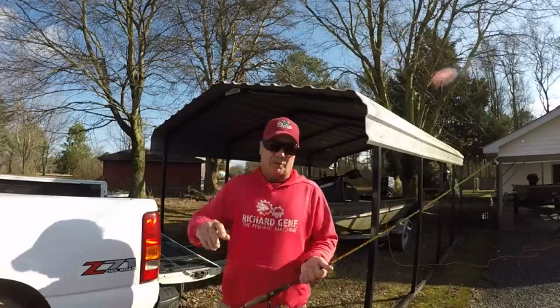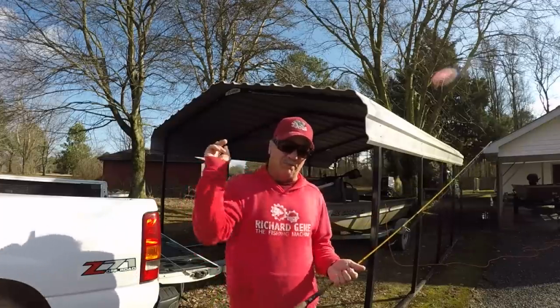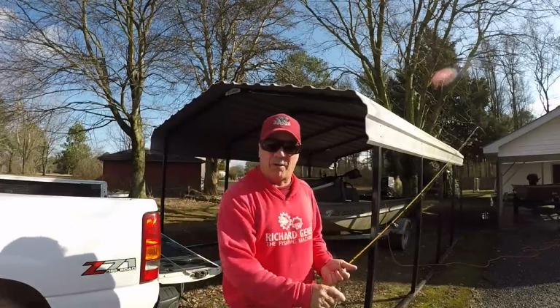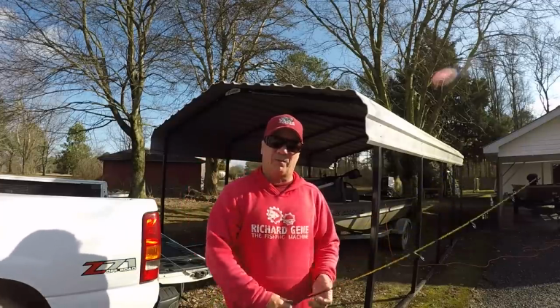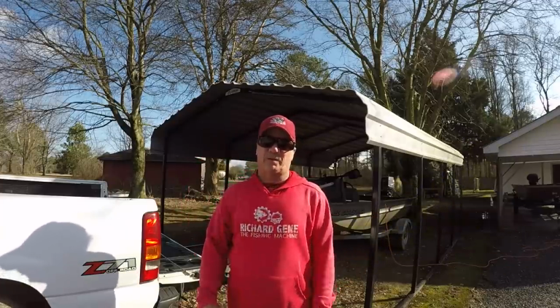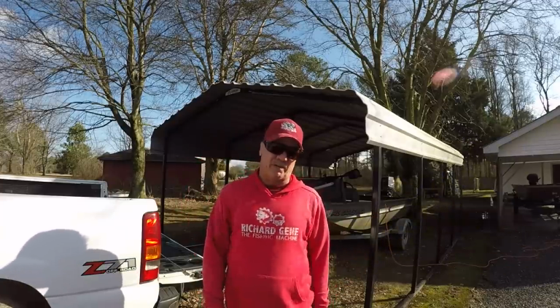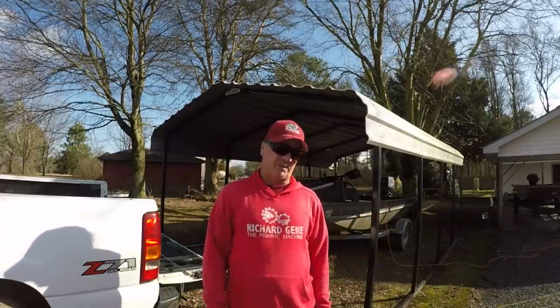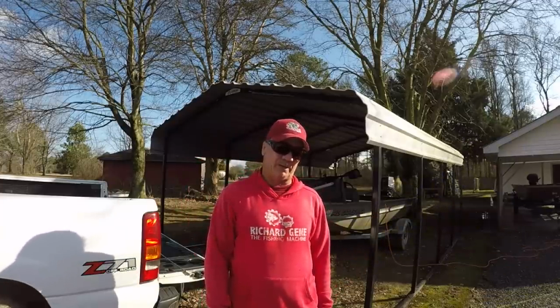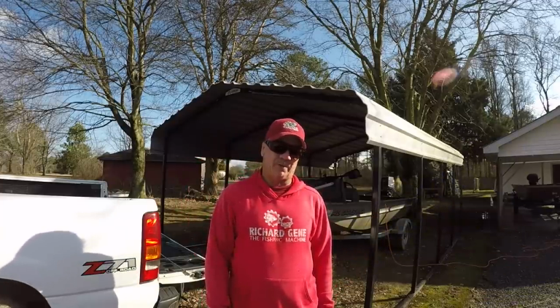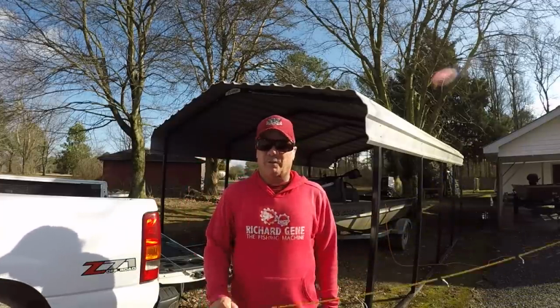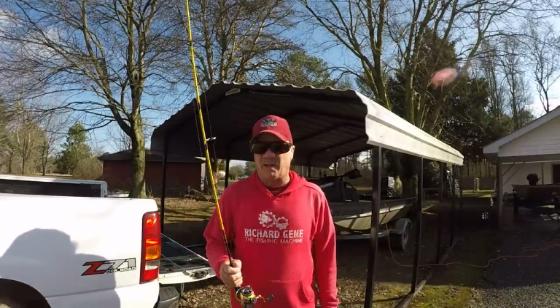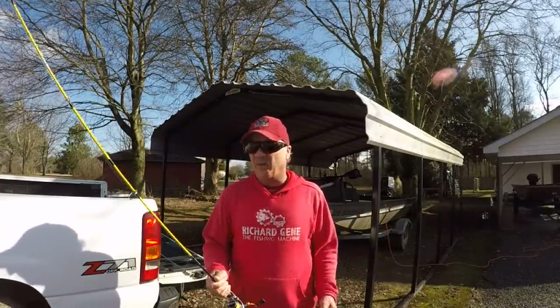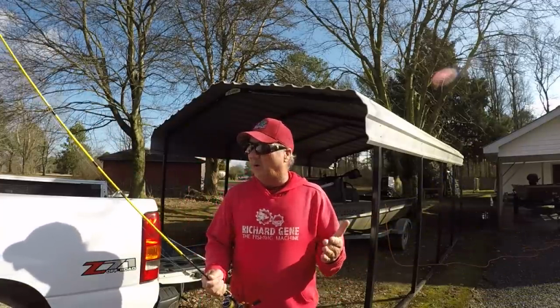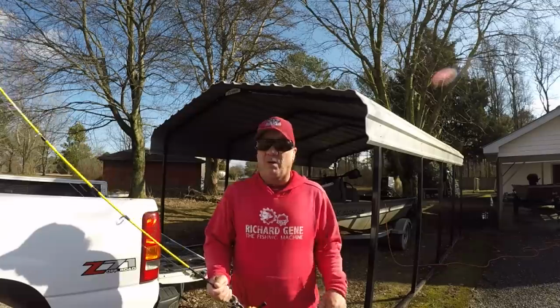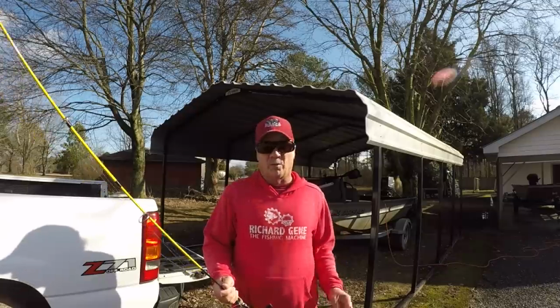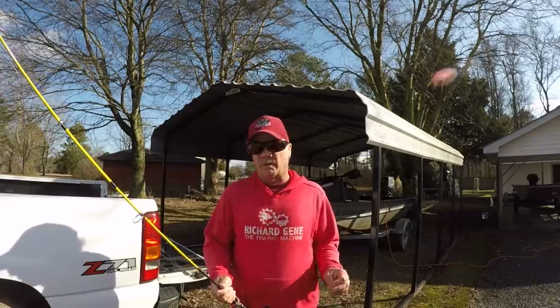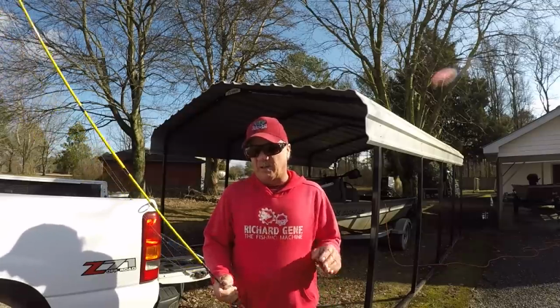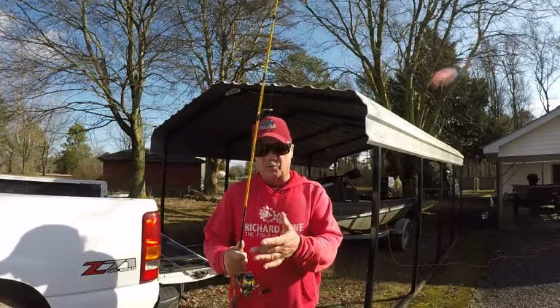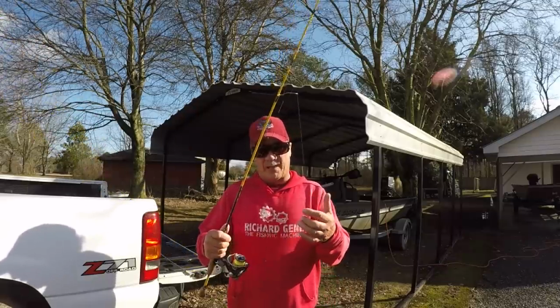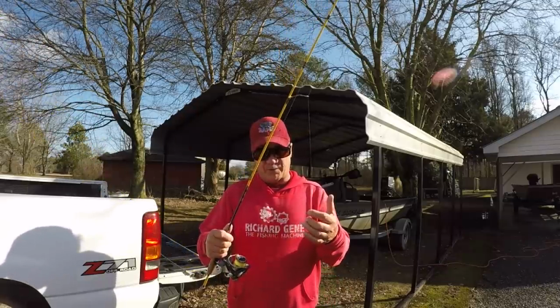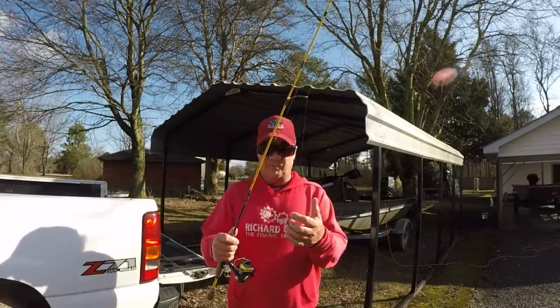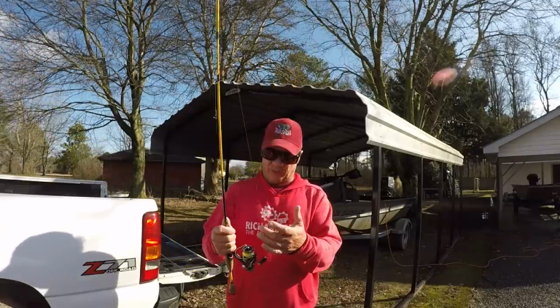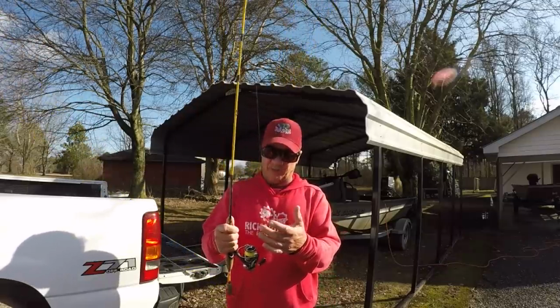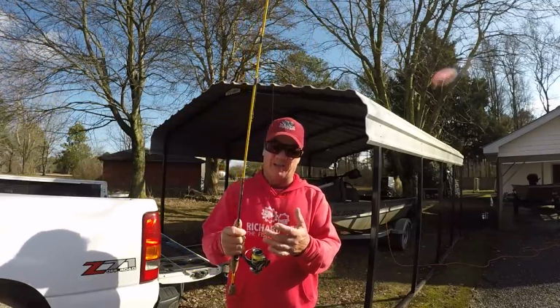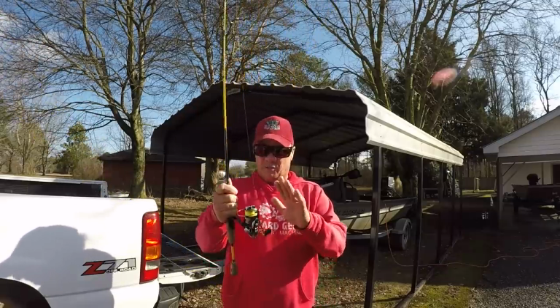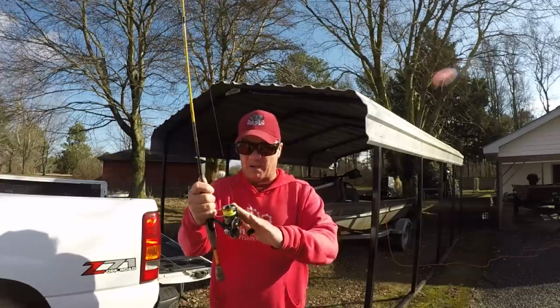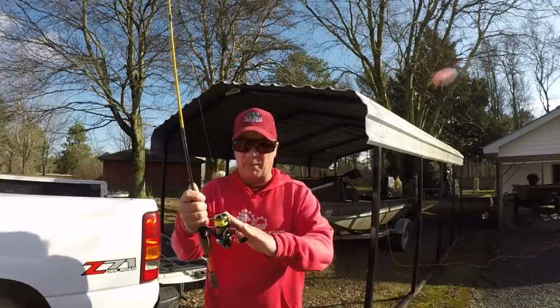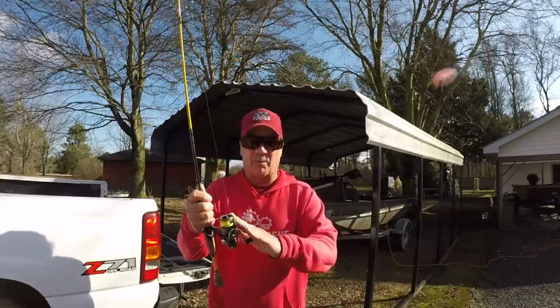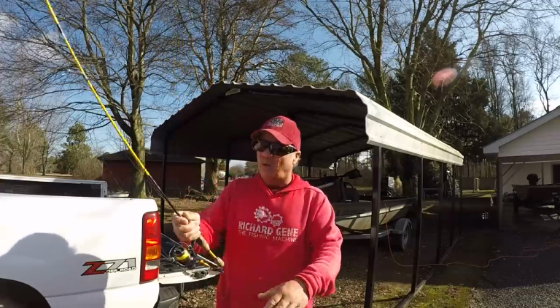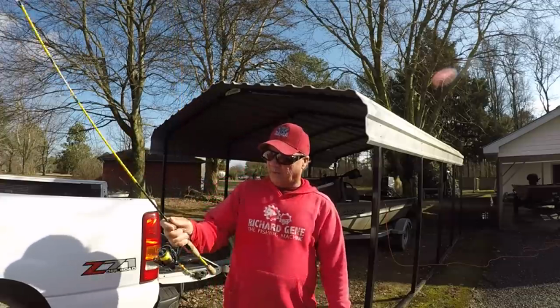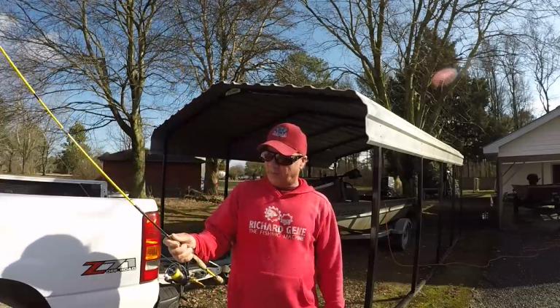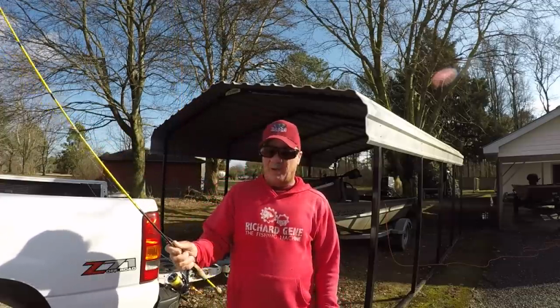Well, good morning, folks. It's Richard Jean, the fishing machine, here. Today we're going to do a little ultralight fishing — two-pound test line, small spinning reel, limber rod.